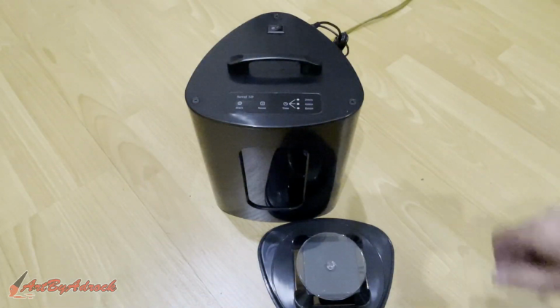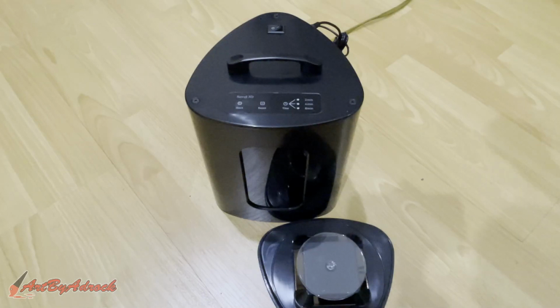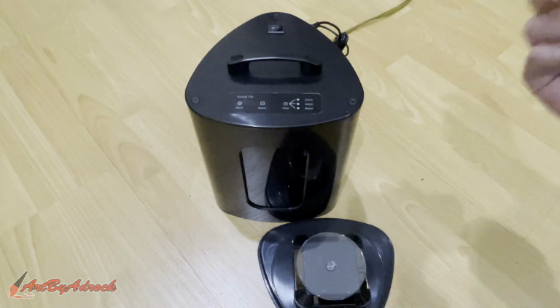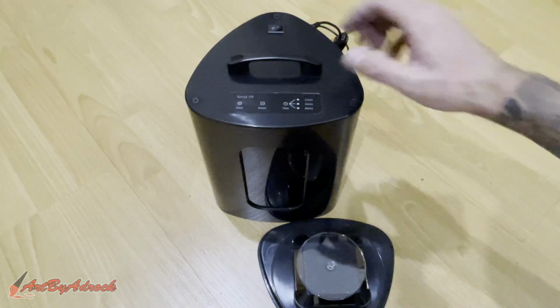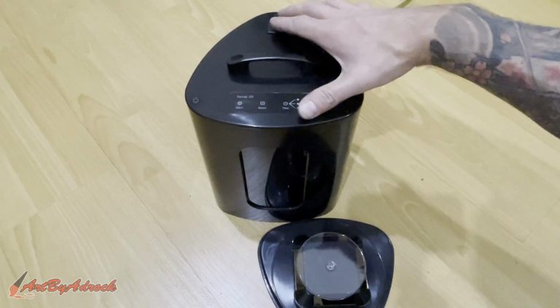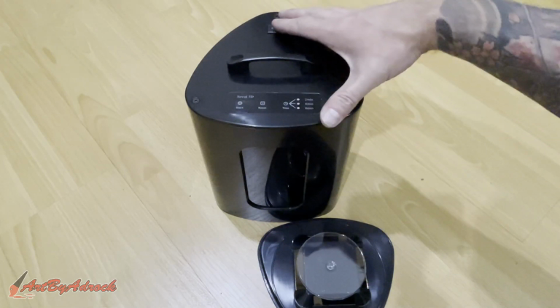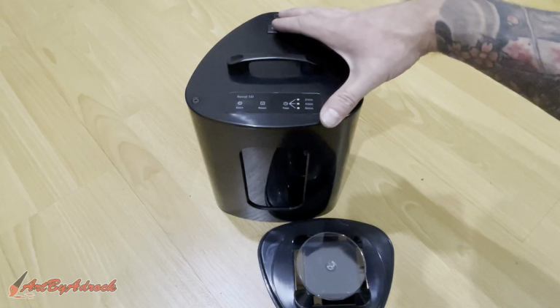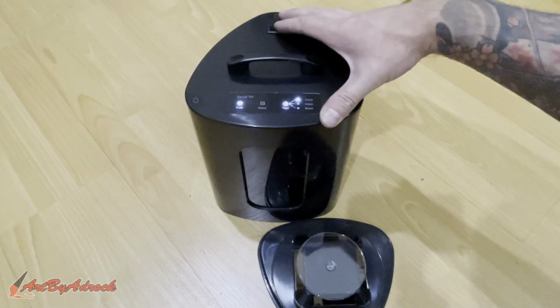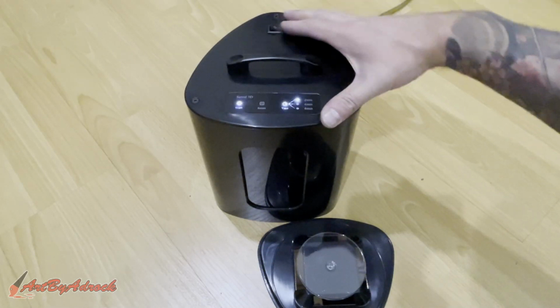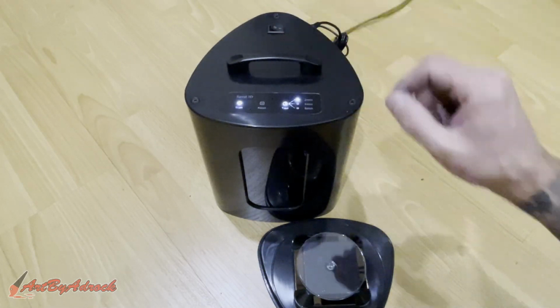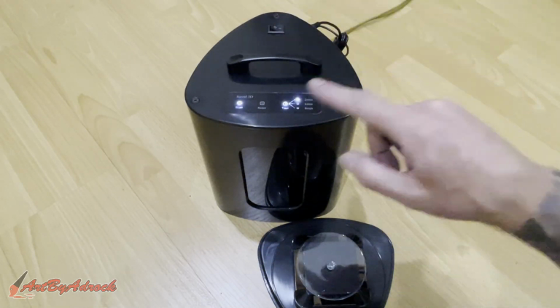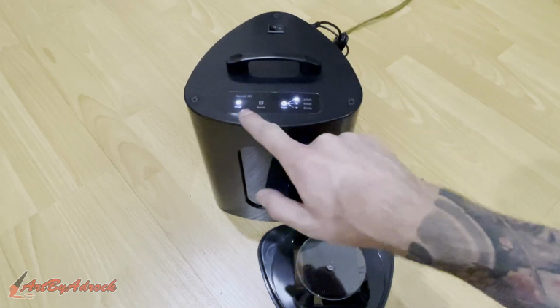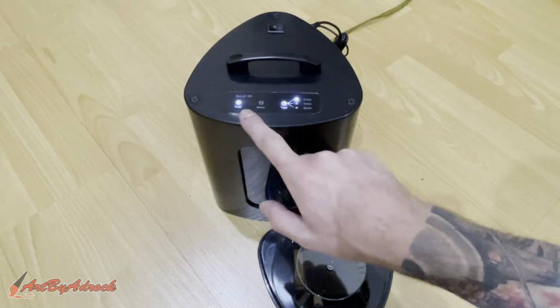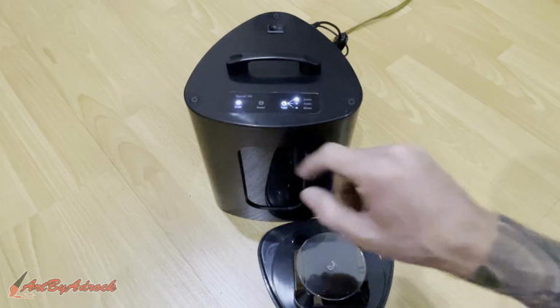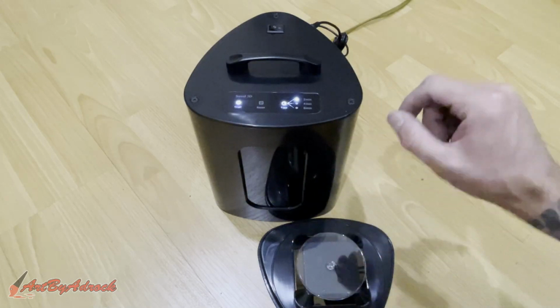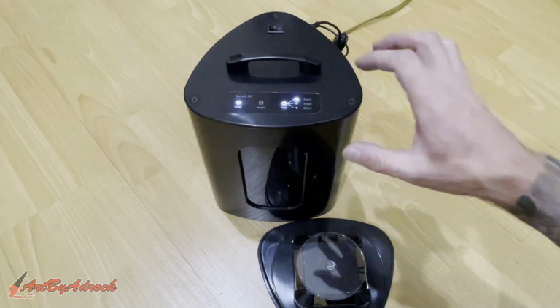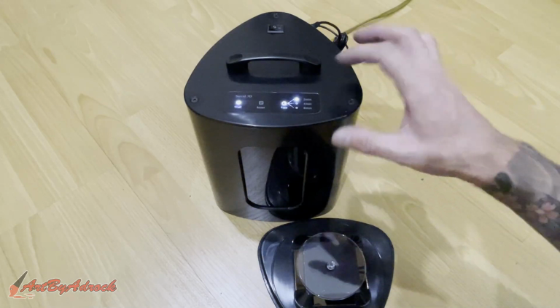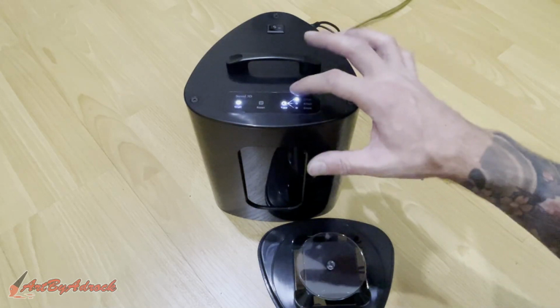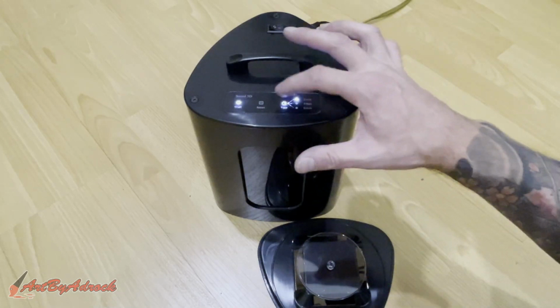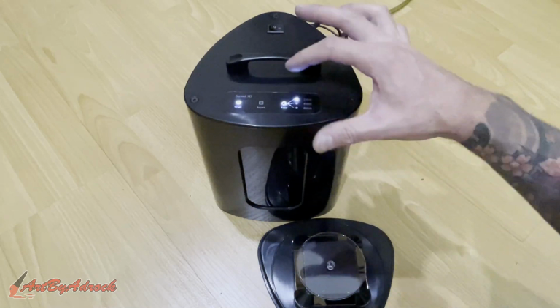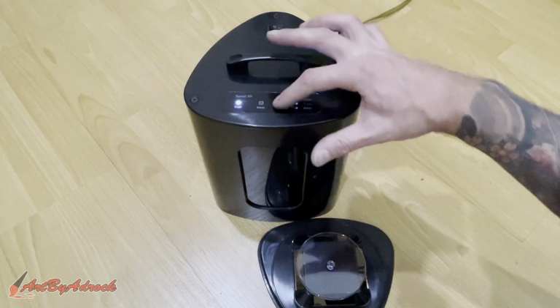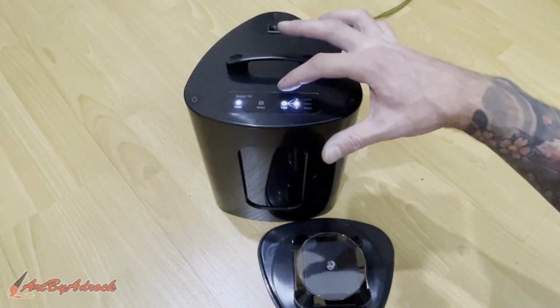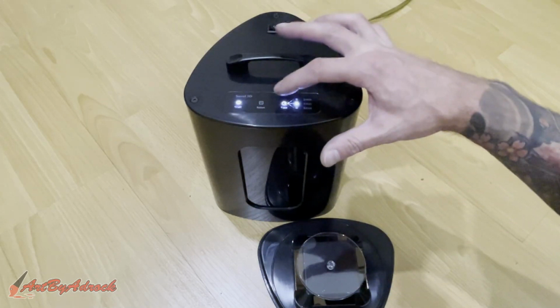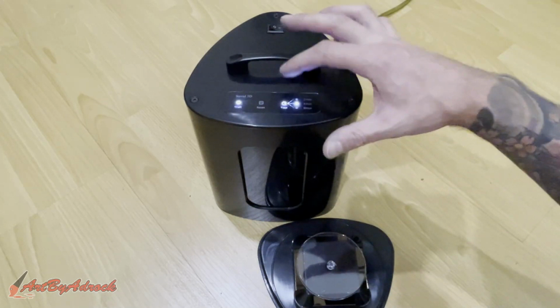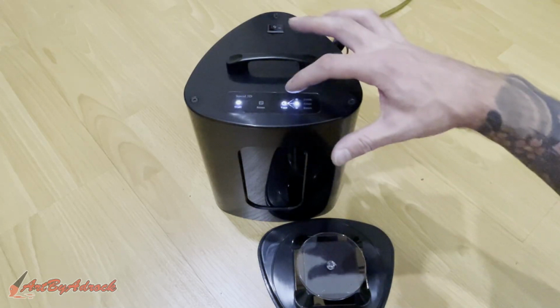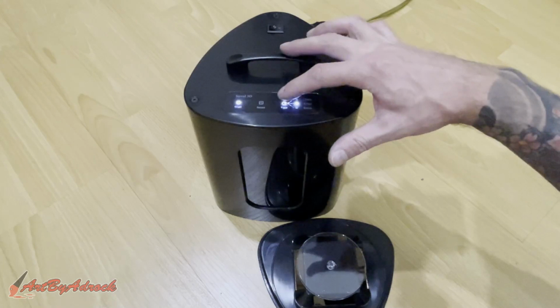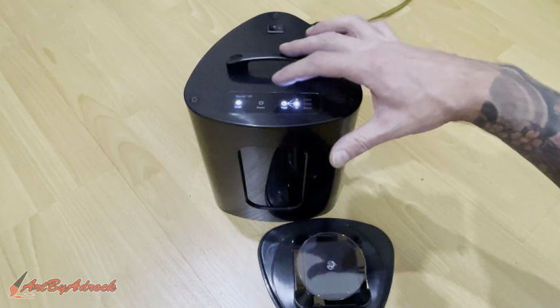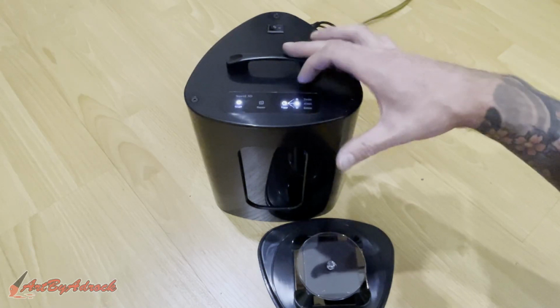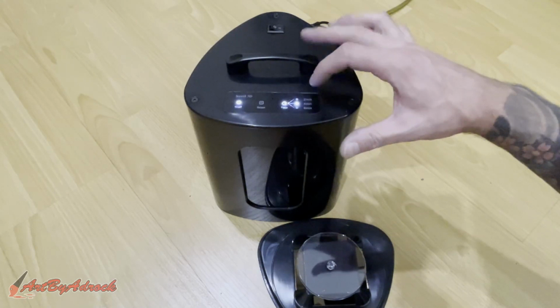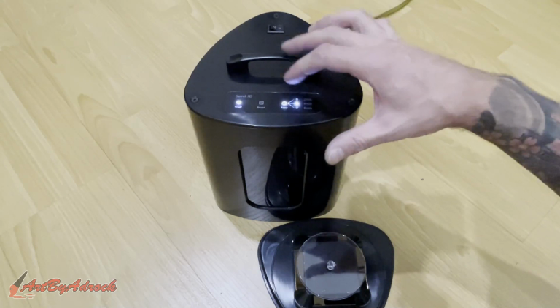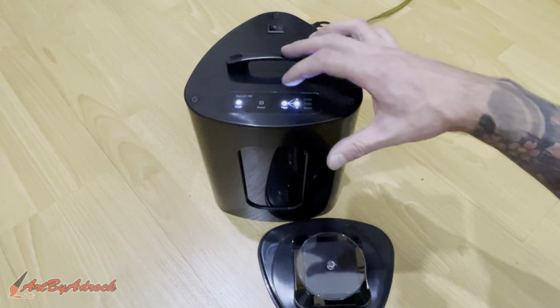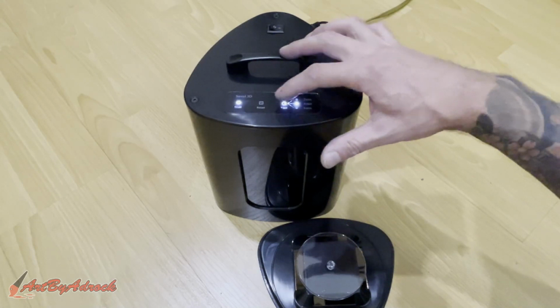We're all plugged in. If we just power it on, you can see it lights up, and this is all just touchscreen — you have two minutes, four minutes, six minutes.